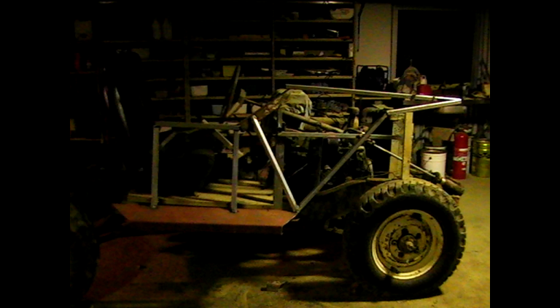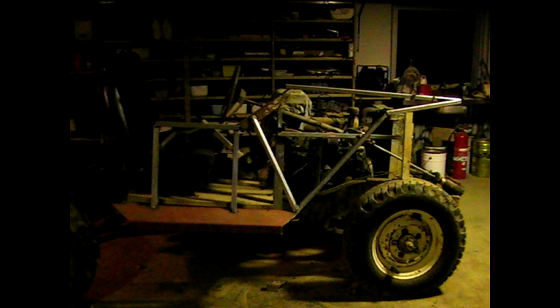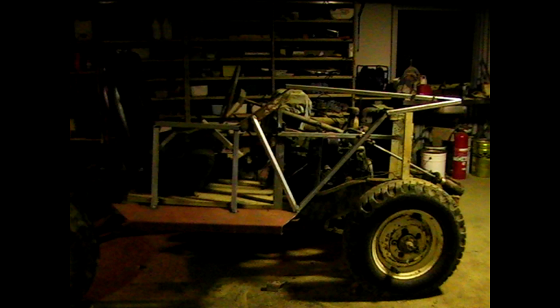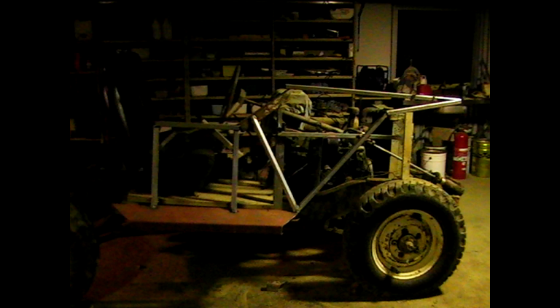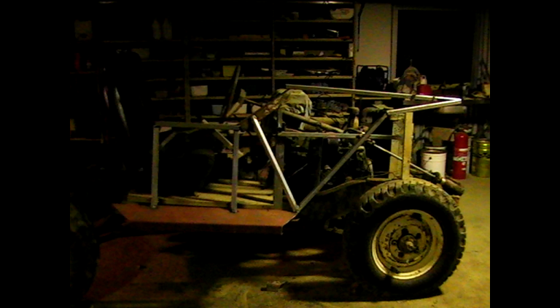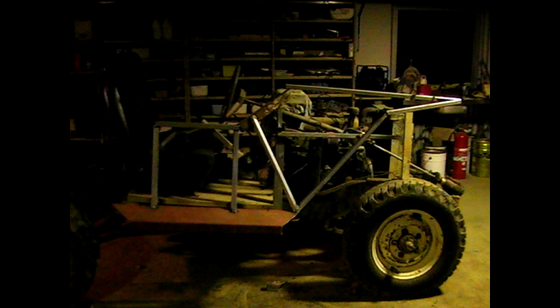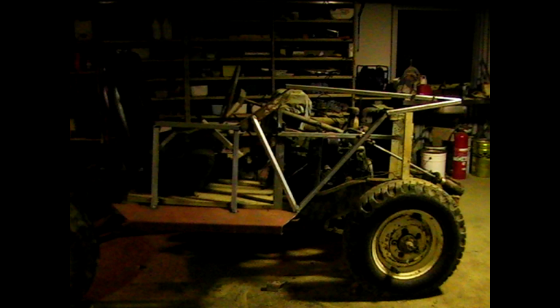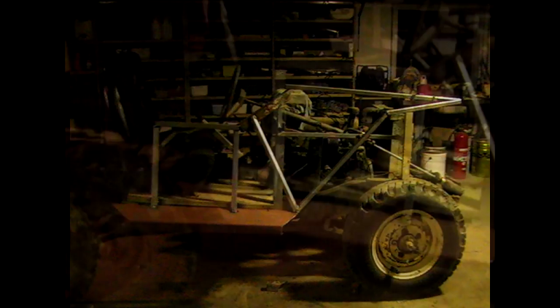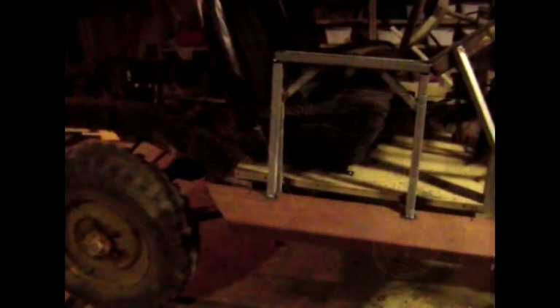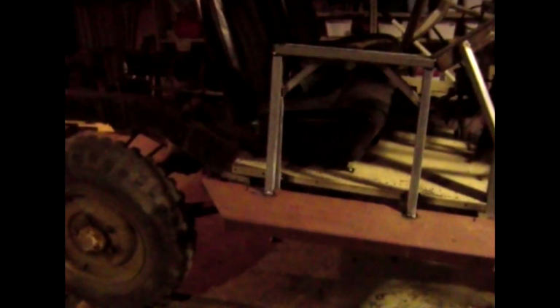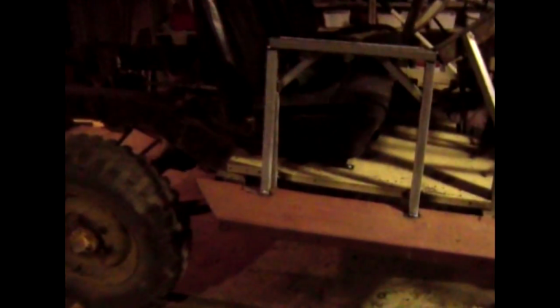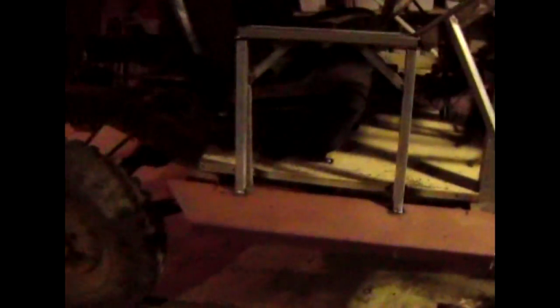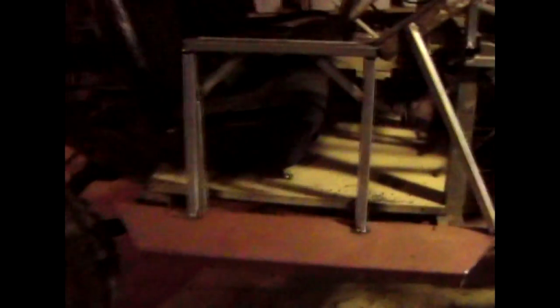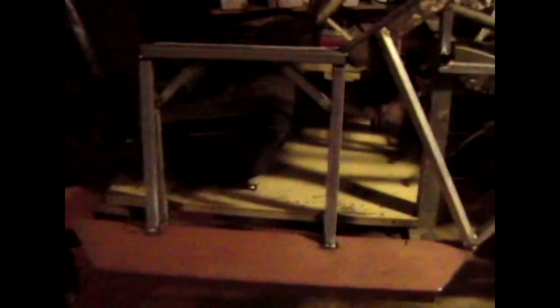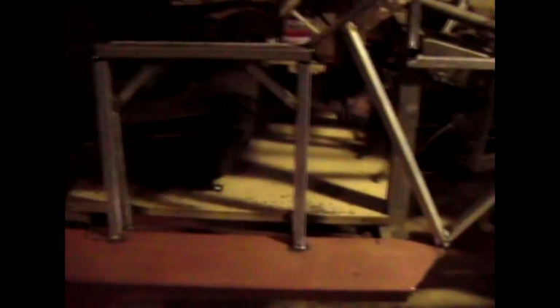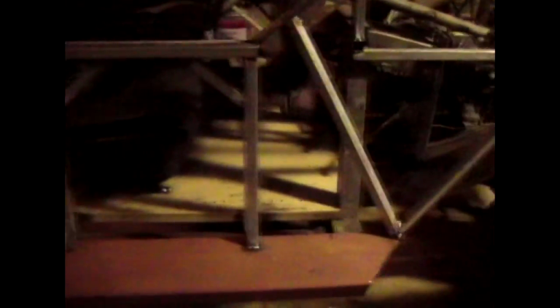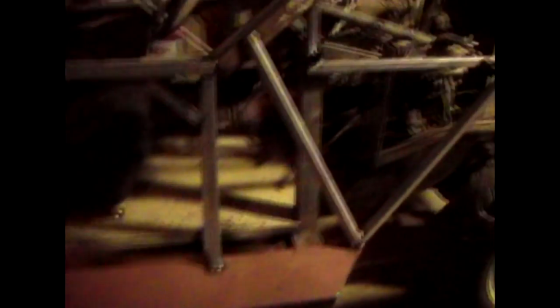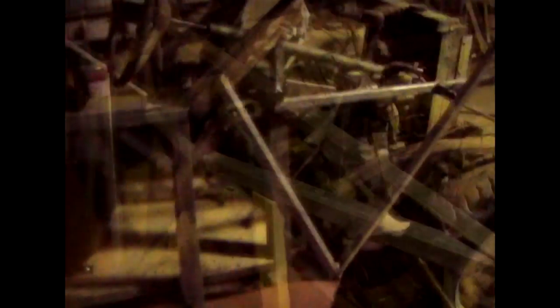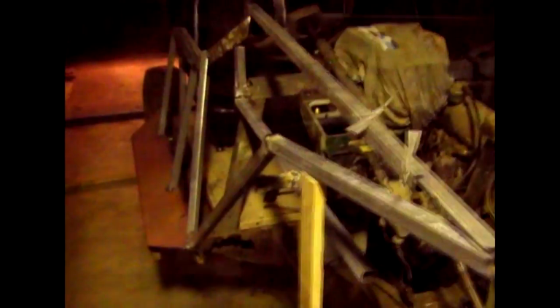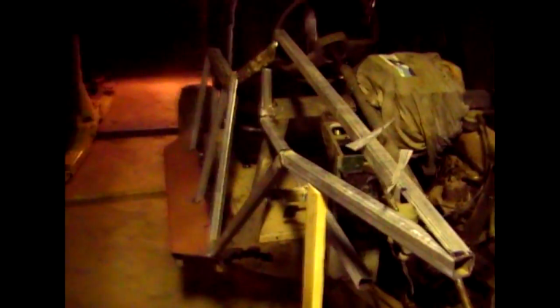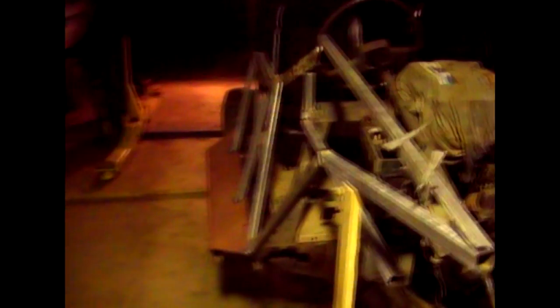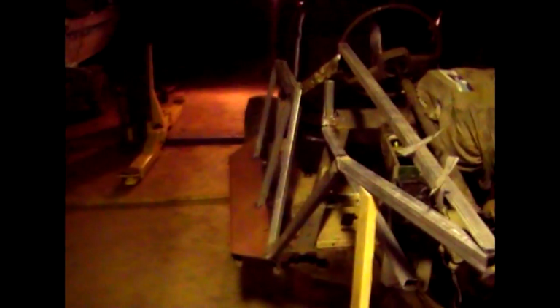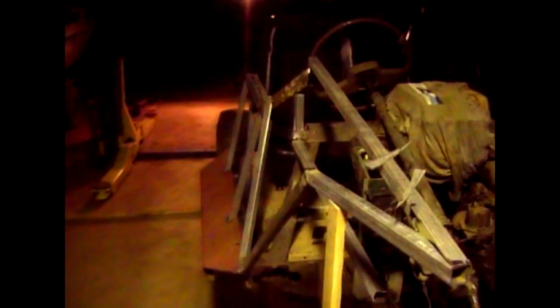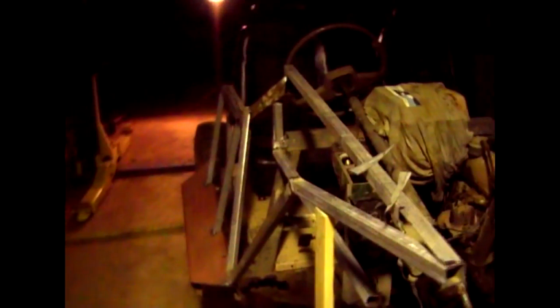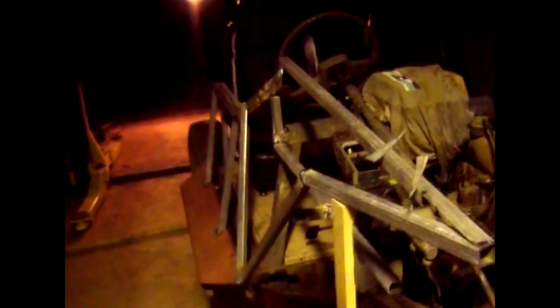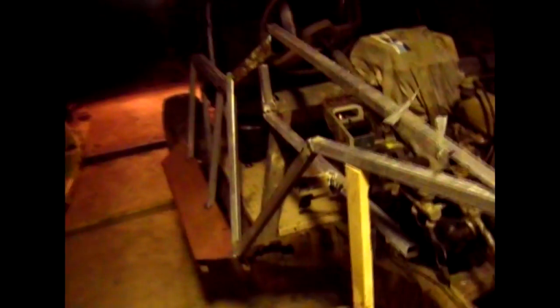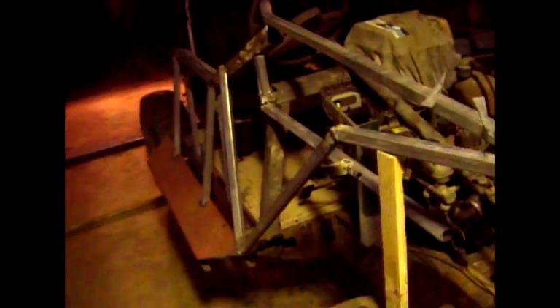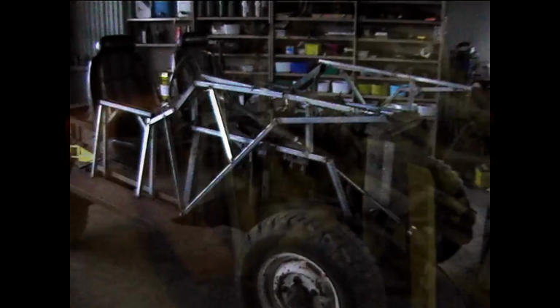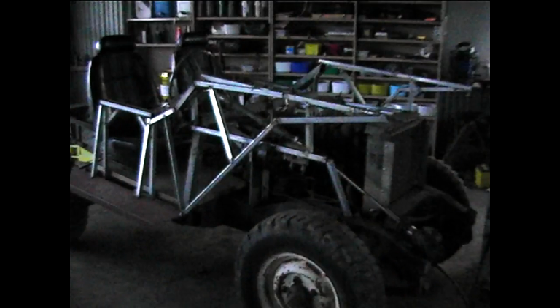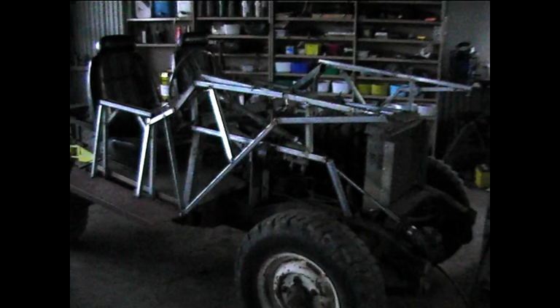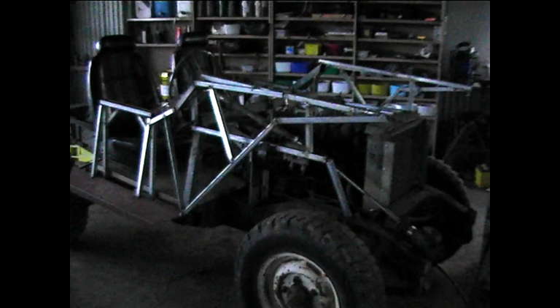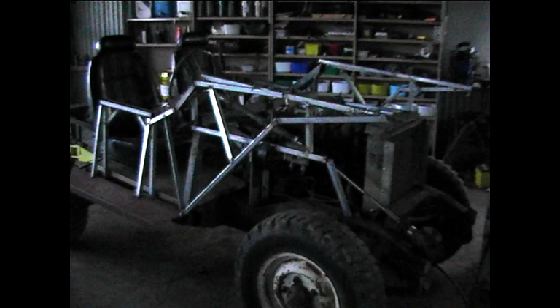I began by building supports for the steps, attaching those, and then building the frame up from there, up around the sides of the seats and towards the front of the body.